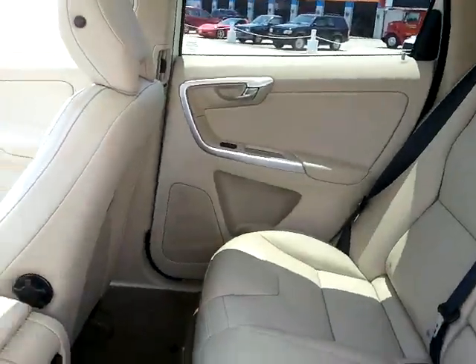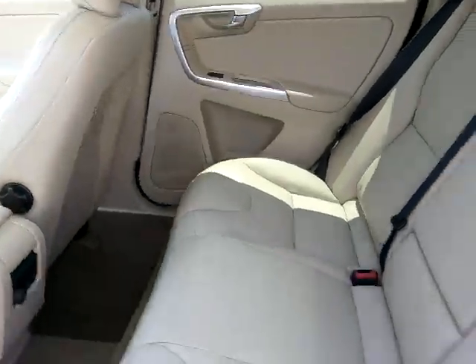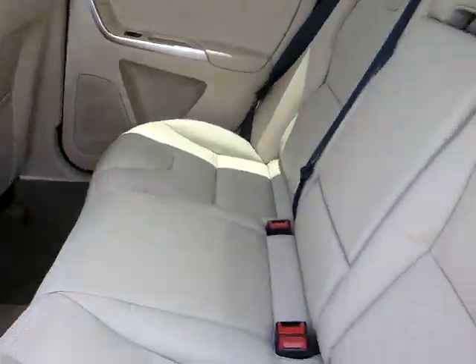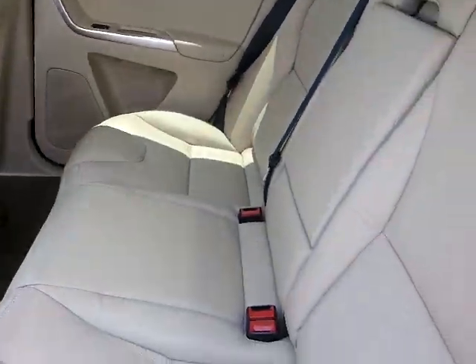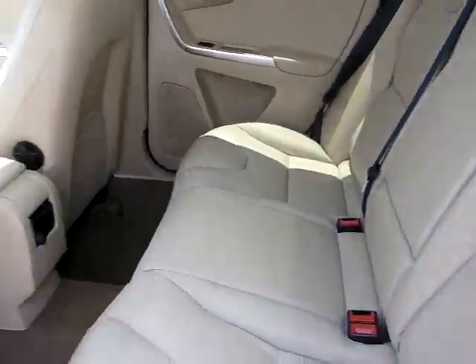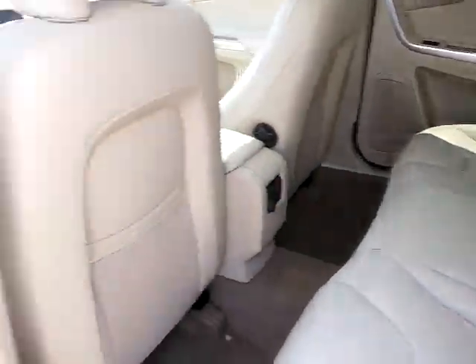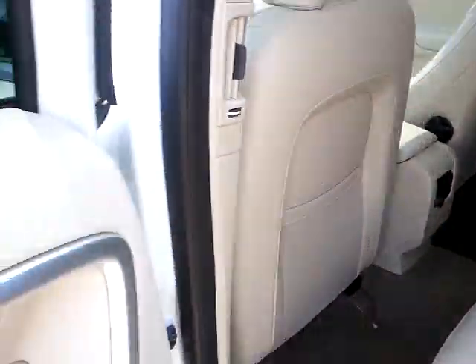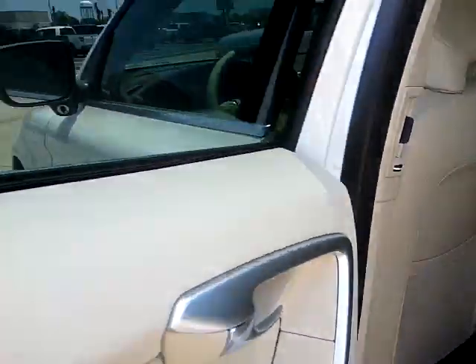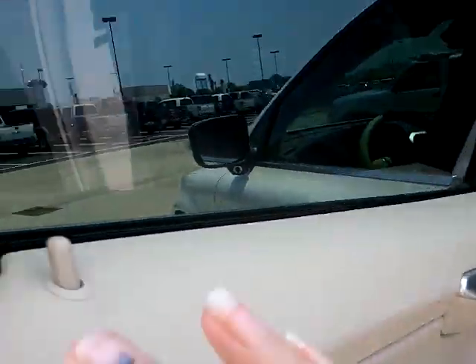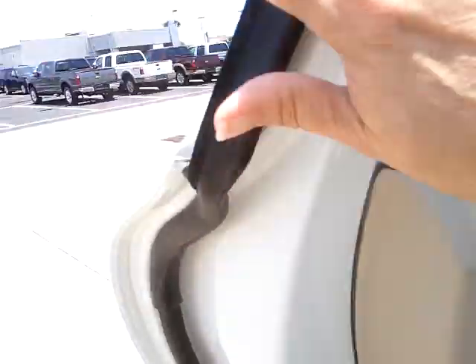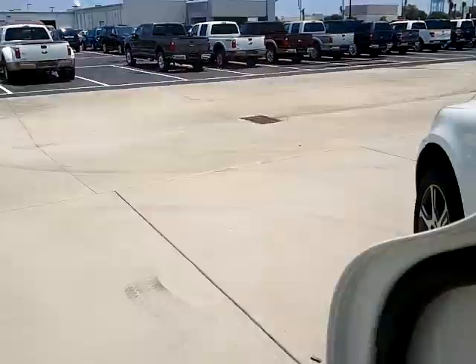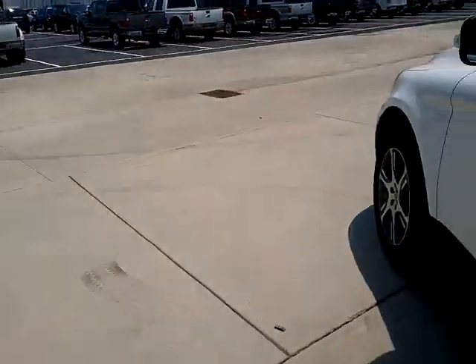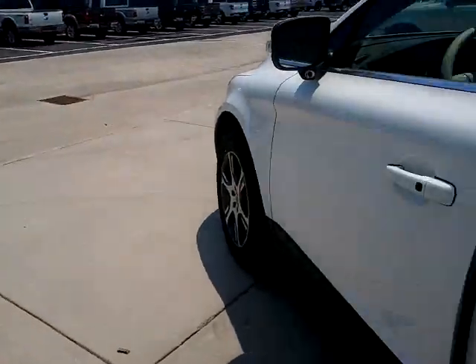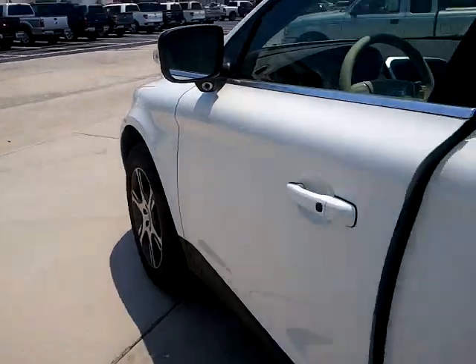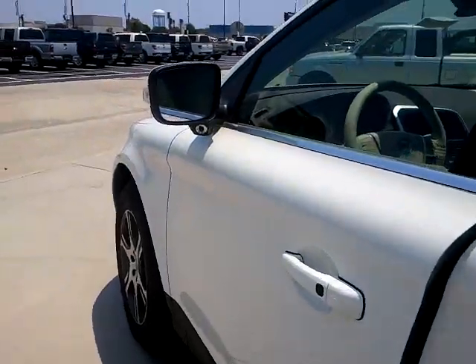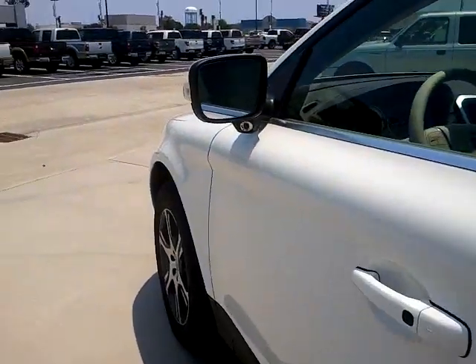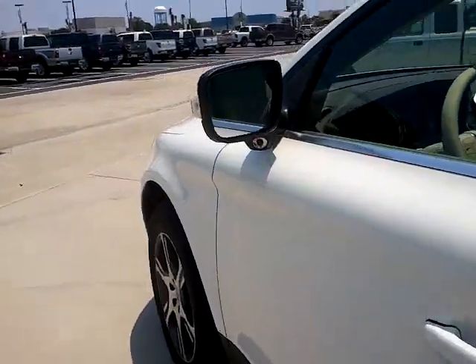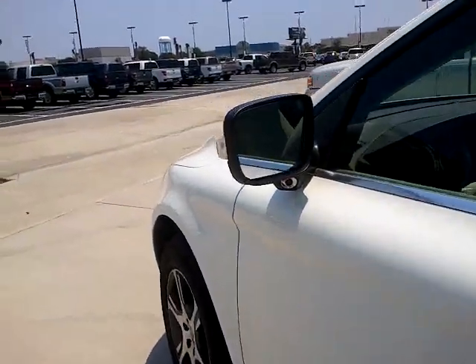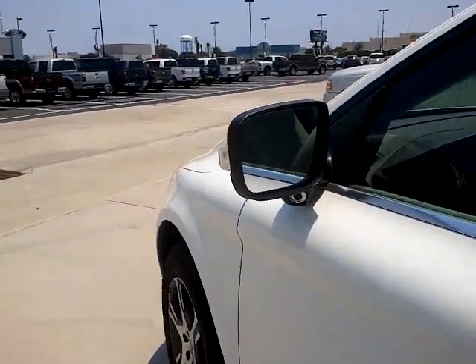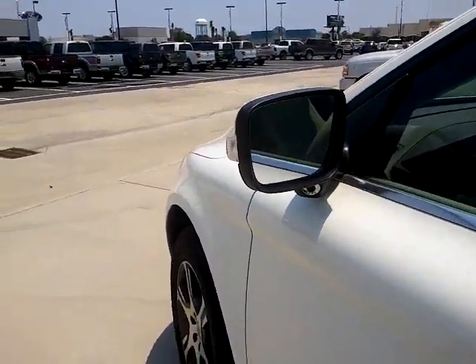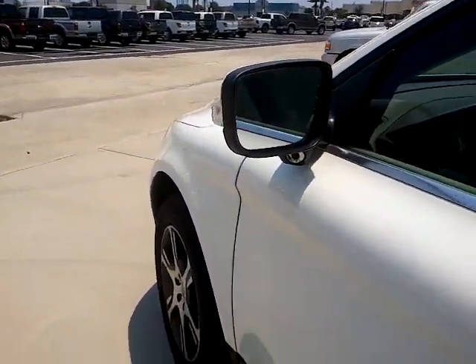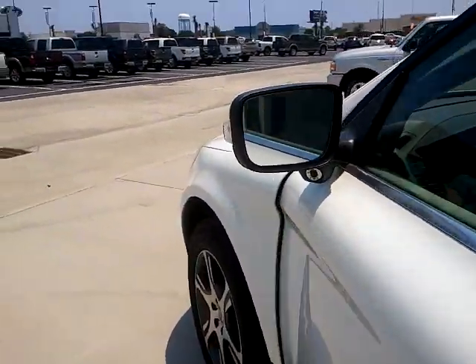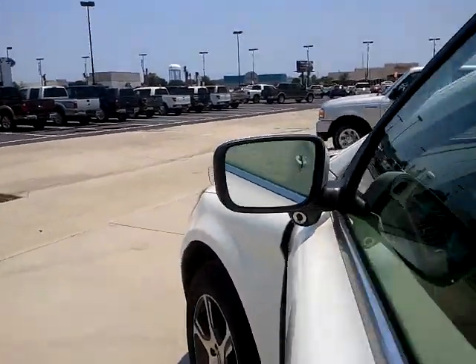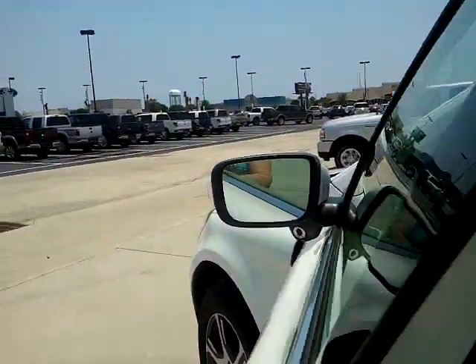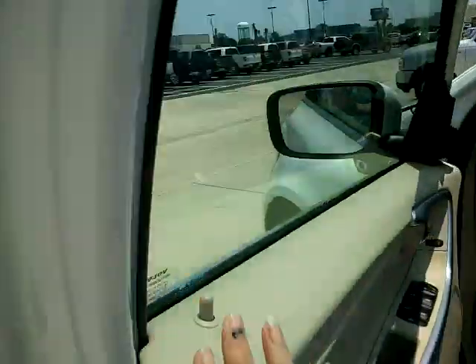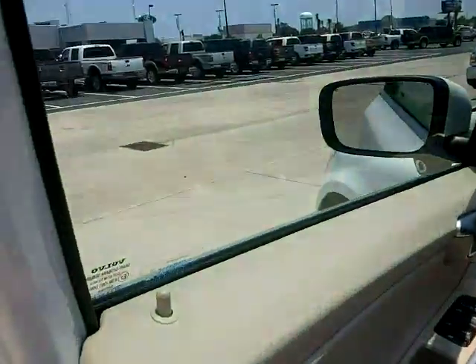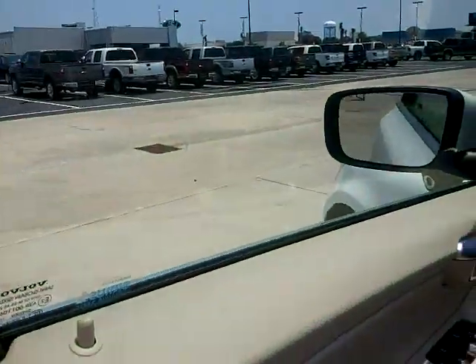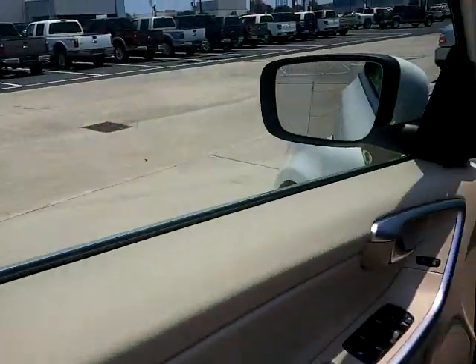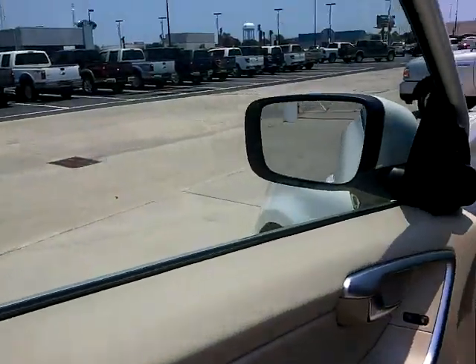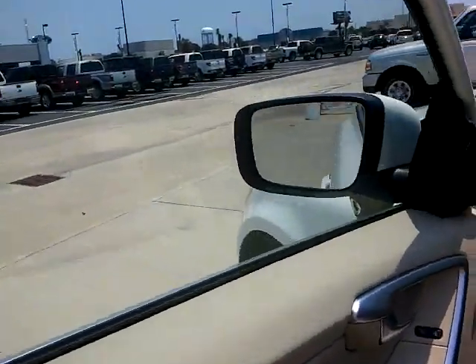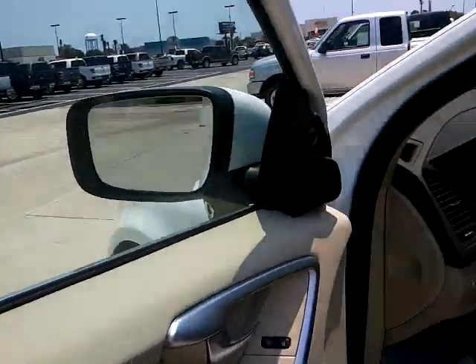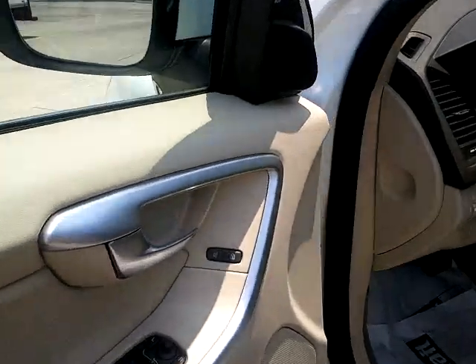Seating is leather — very comfortable ride. I must admit, when I was driving over here, it was very comfortable.